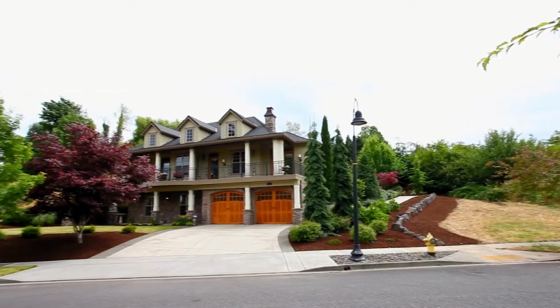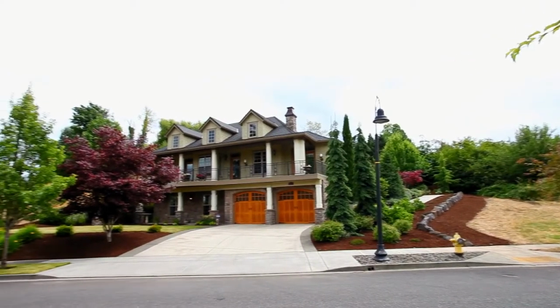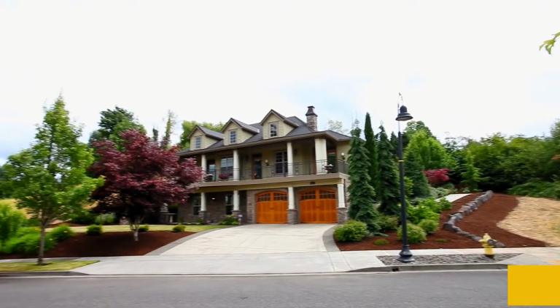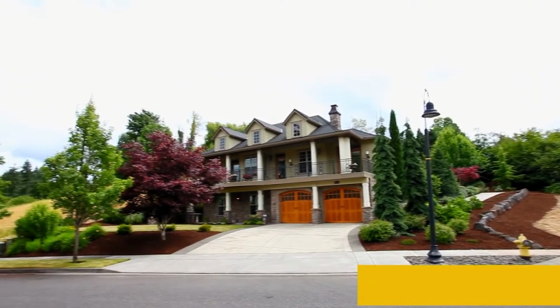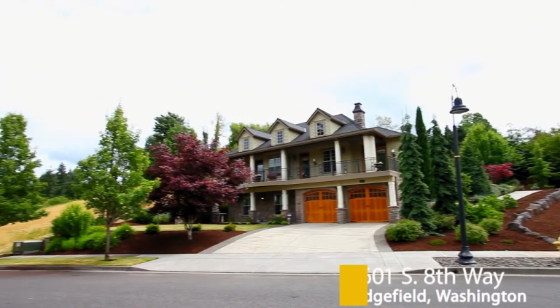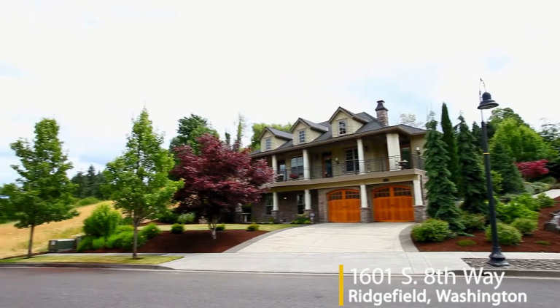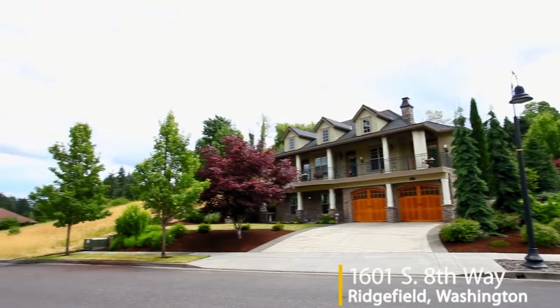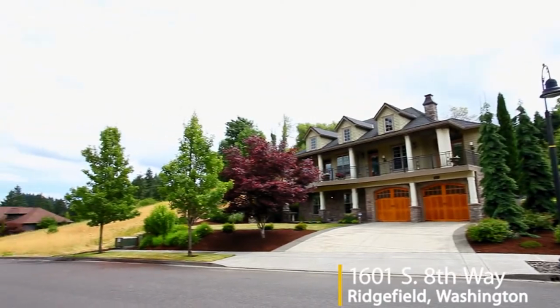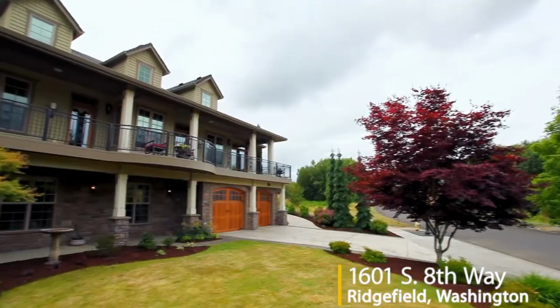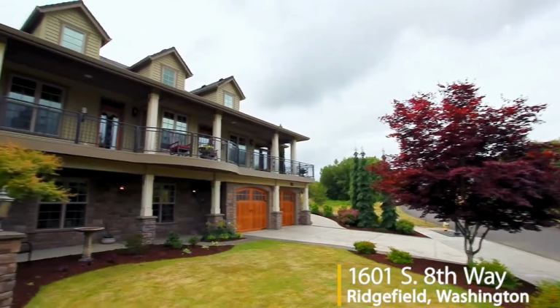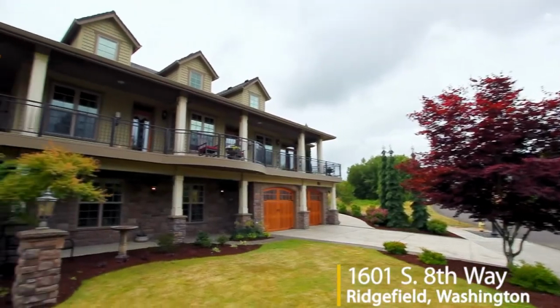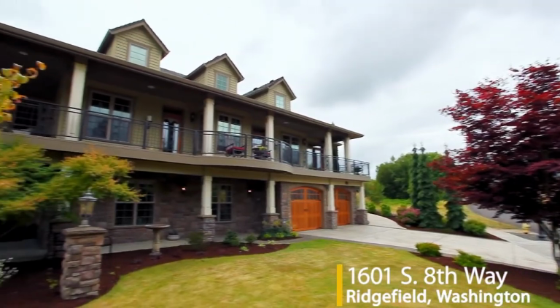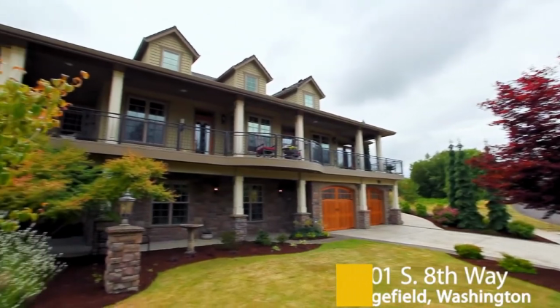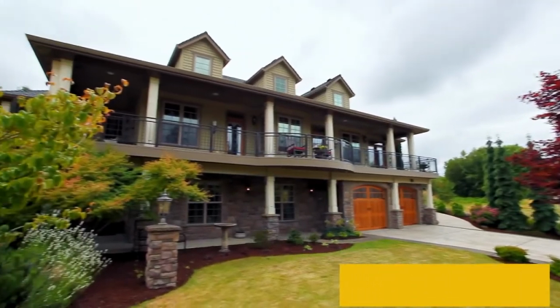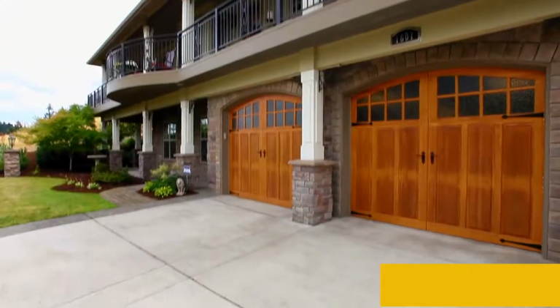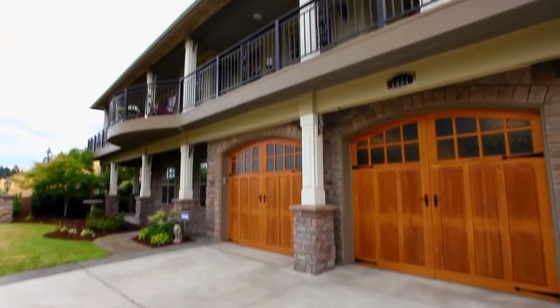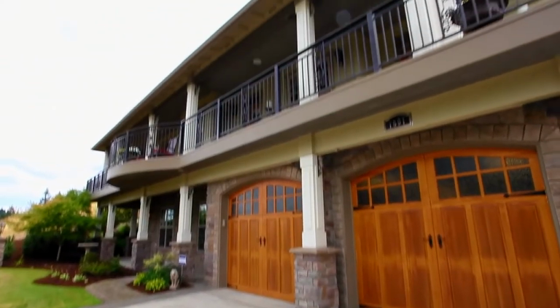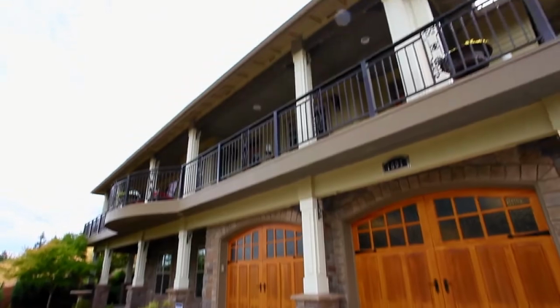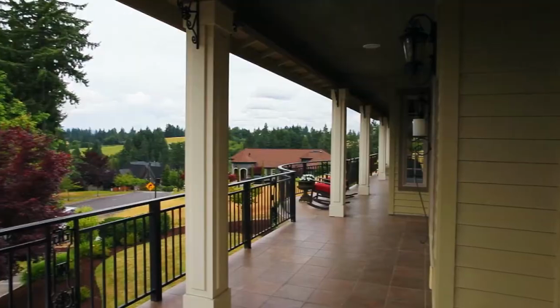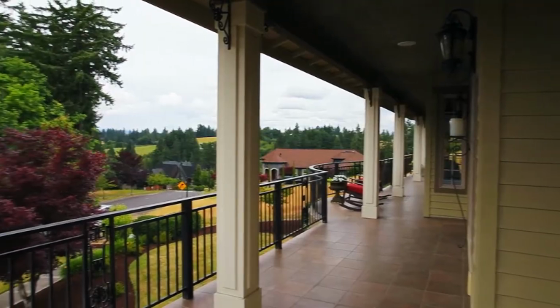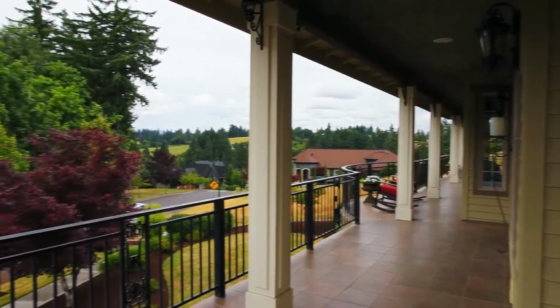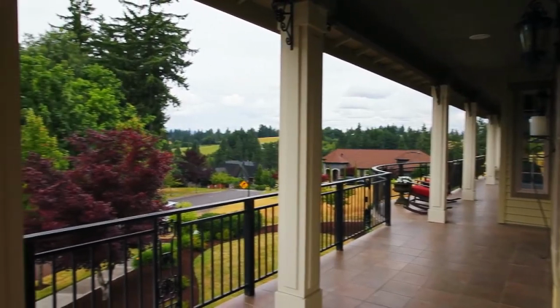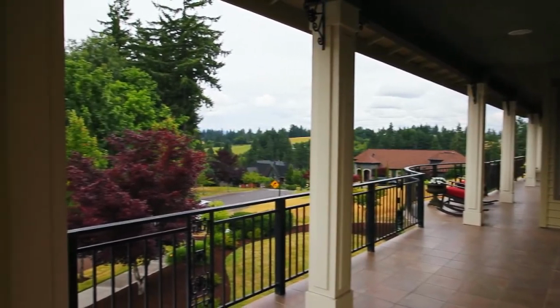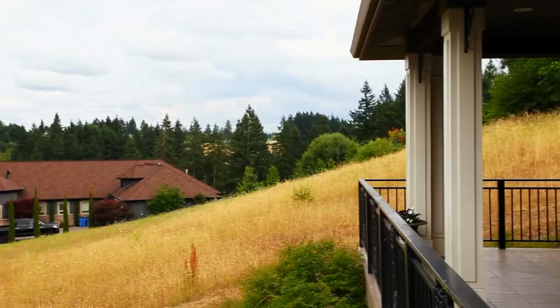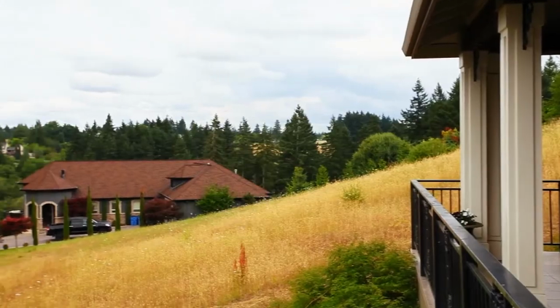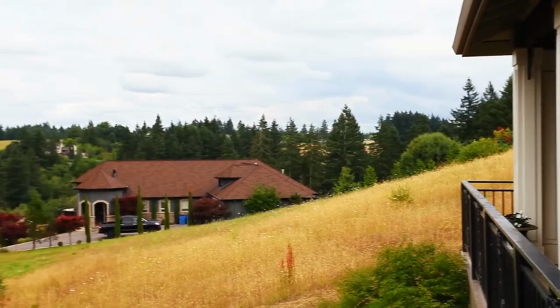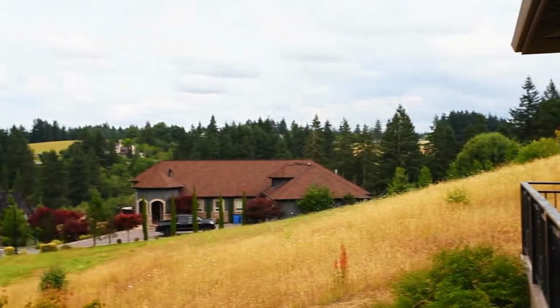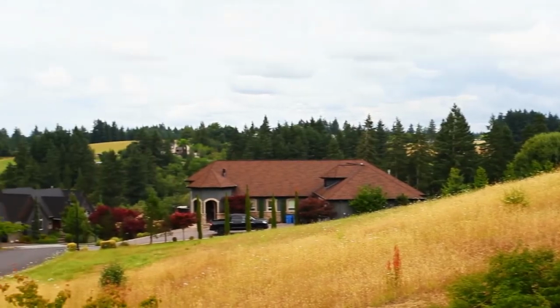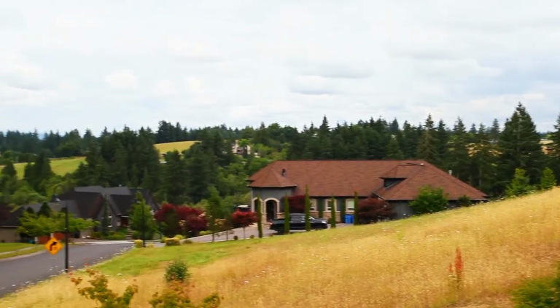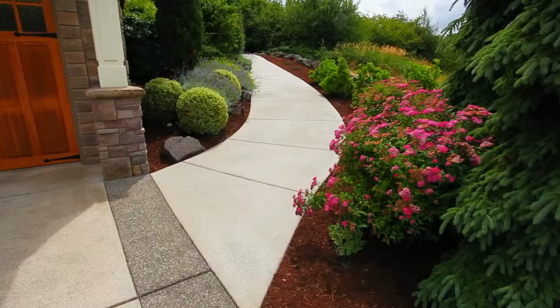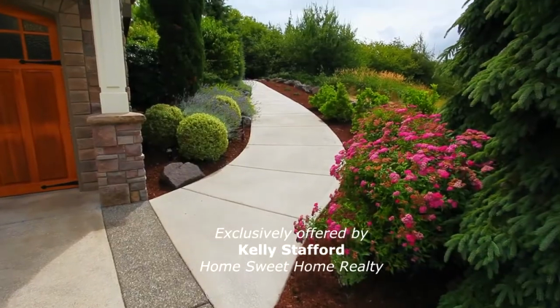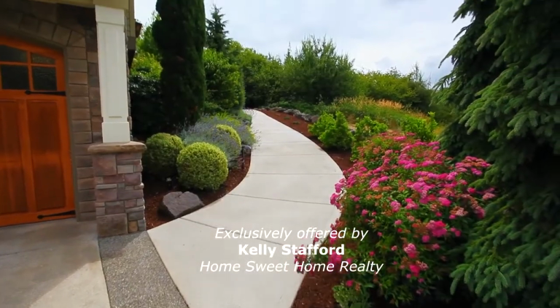Welcome to the Secret Garden, a custom-built former star in the Parade of Homes. Modeled after a French colonial plantation home, it's masterfully crafted by Clark & Son, with views of Mount St. Helens and designed for the best in Northwest living.